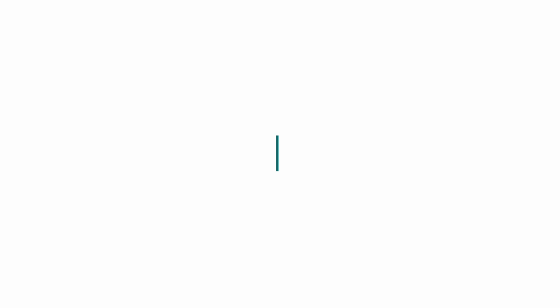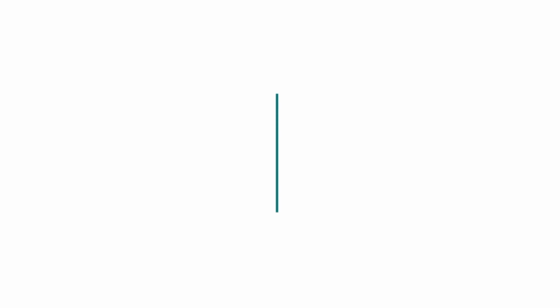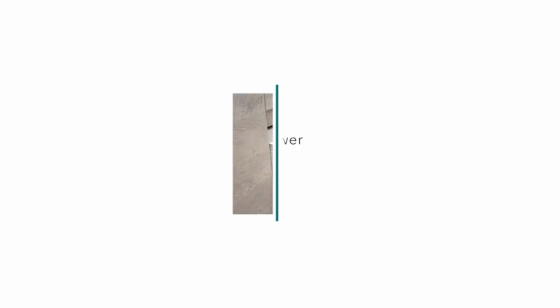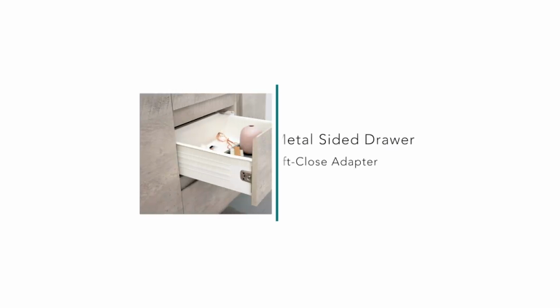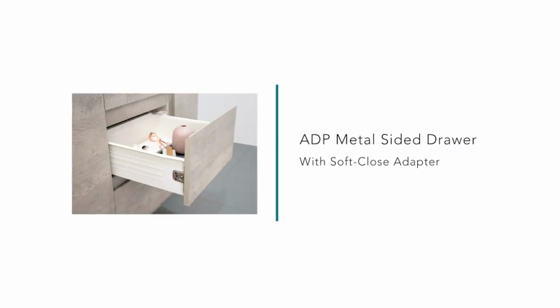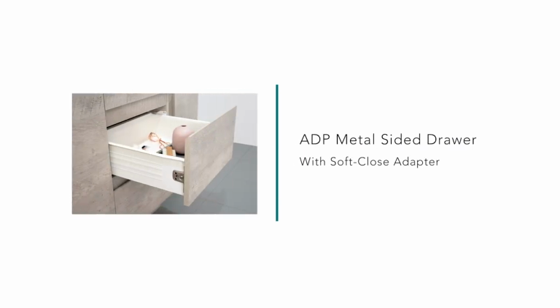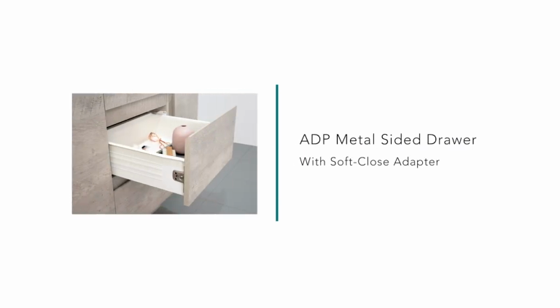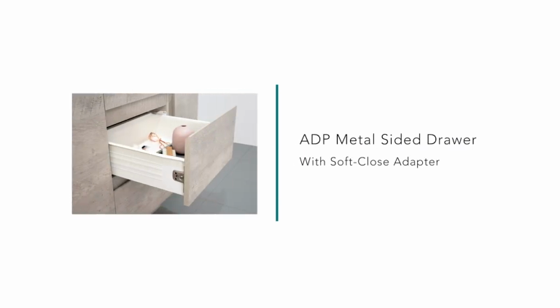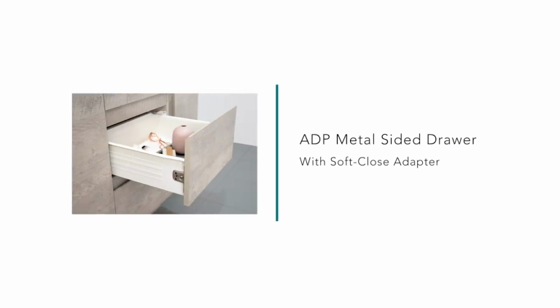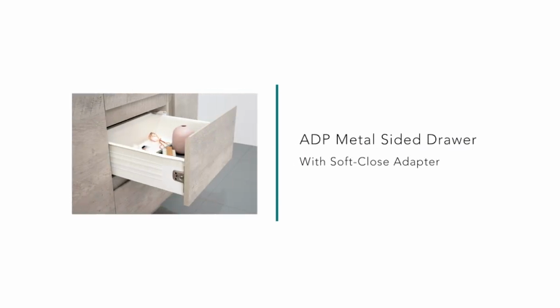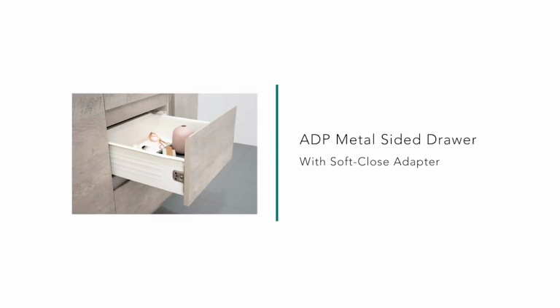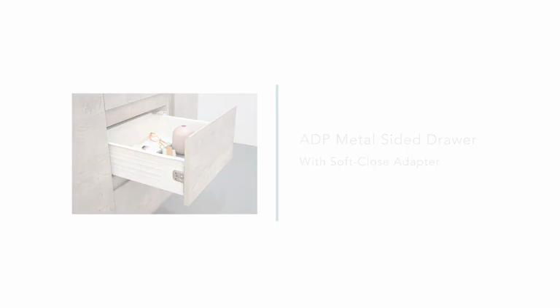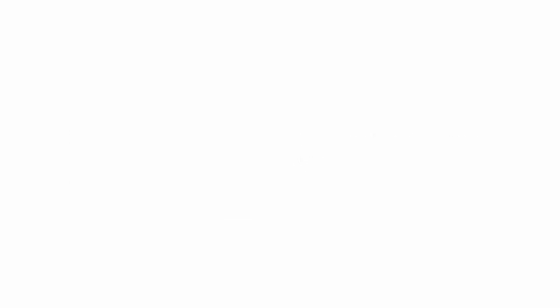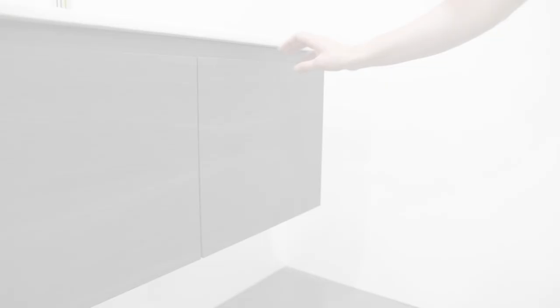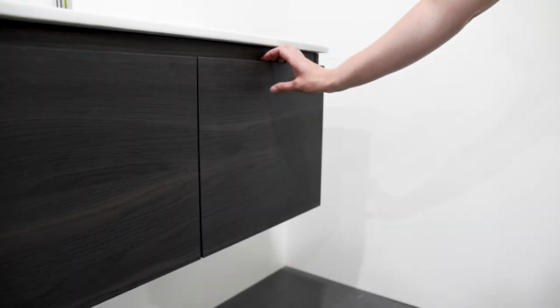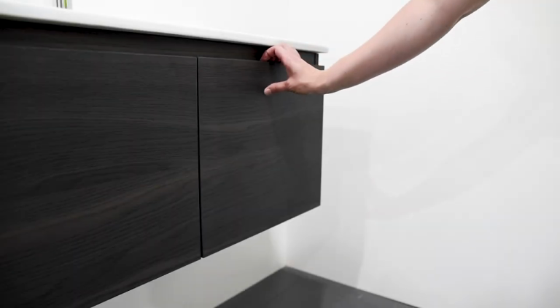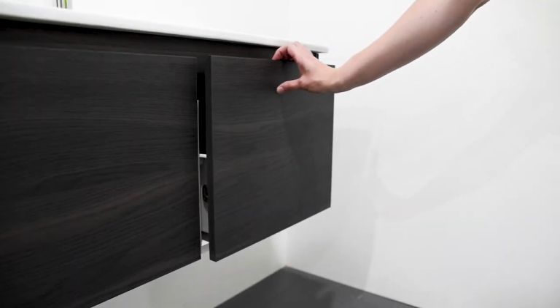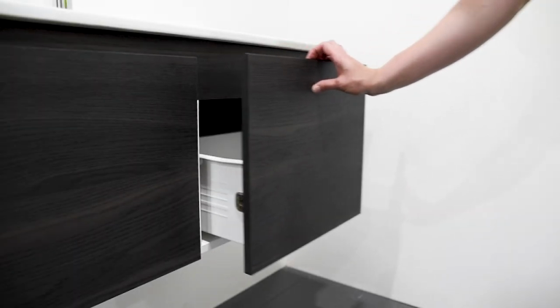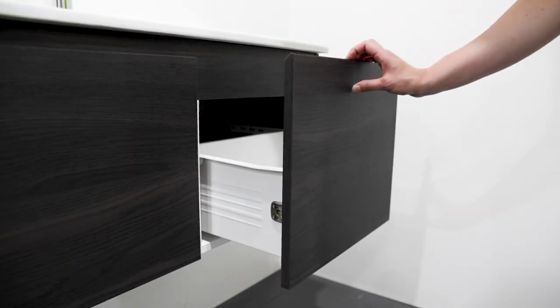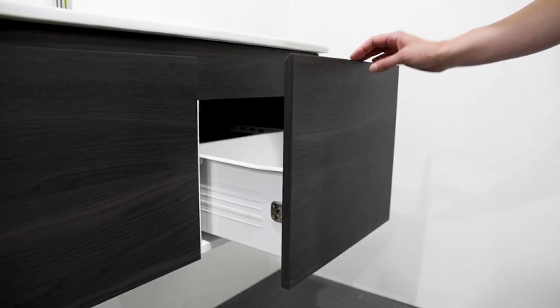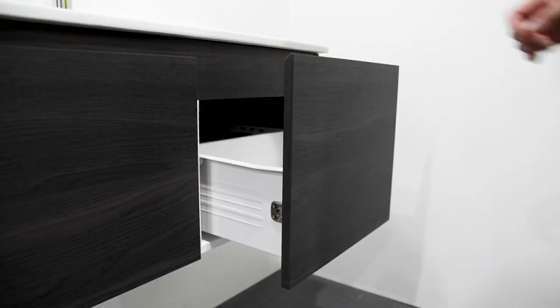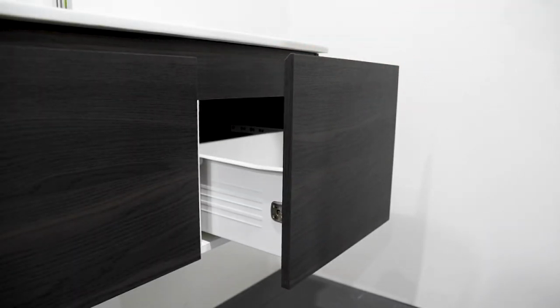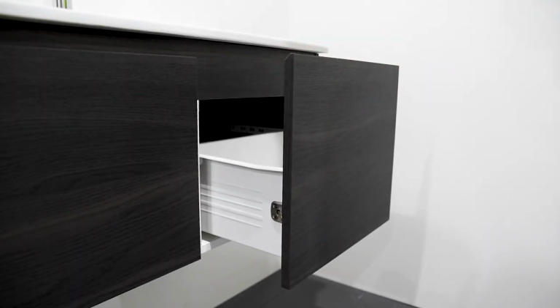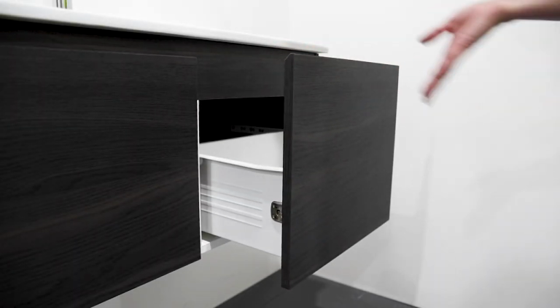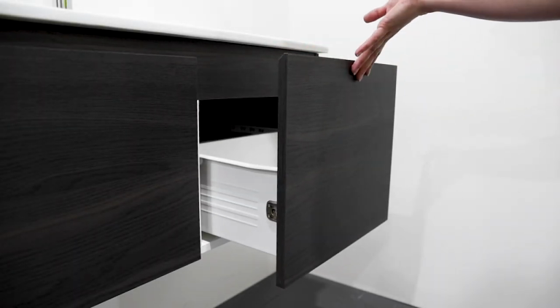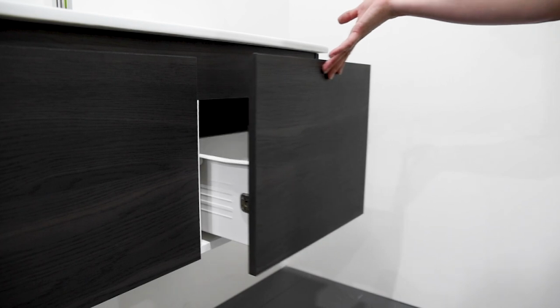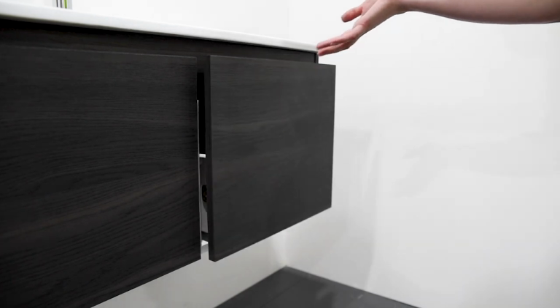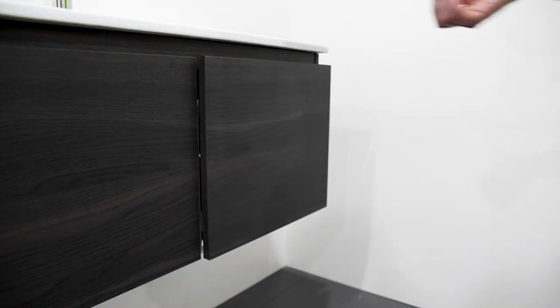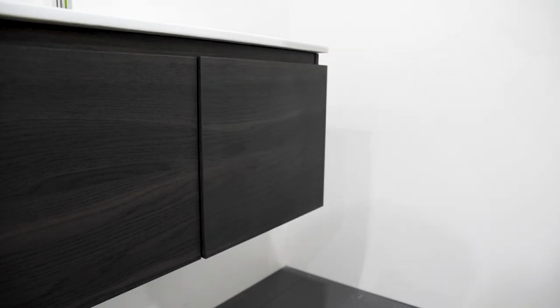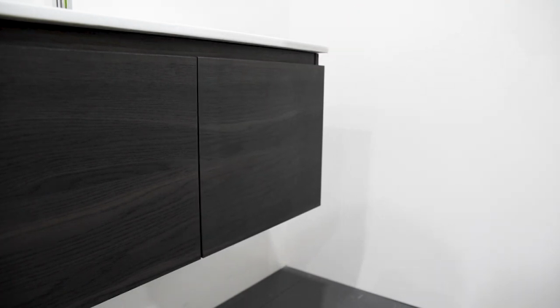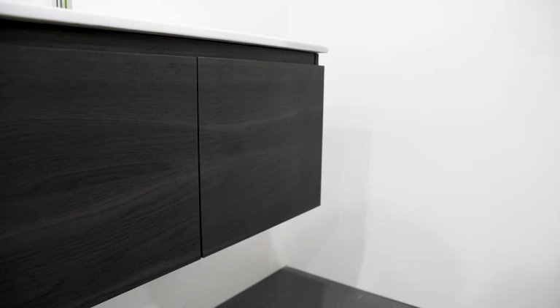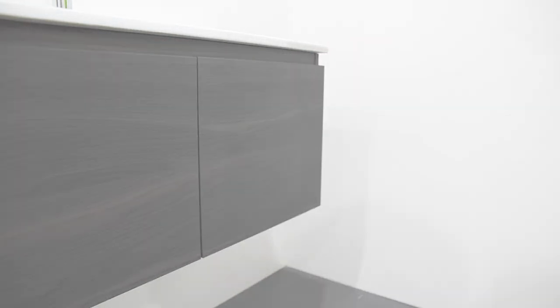Let's take a look at the ADP metal sided drawer with soft close adapter. Here you can see the drawer opening and closing. It opens freely once the soft close adapter has disengaged, then pulls closed softly.